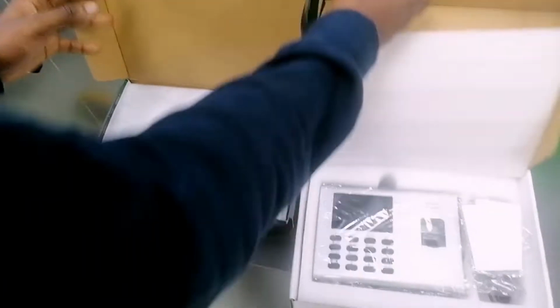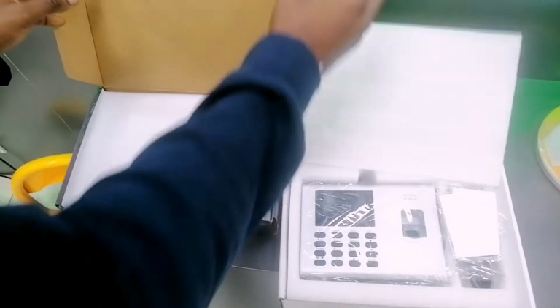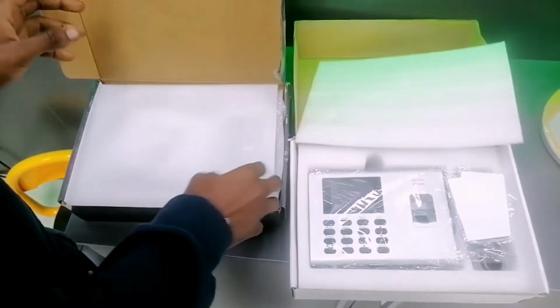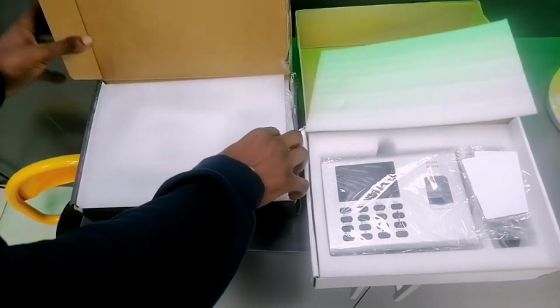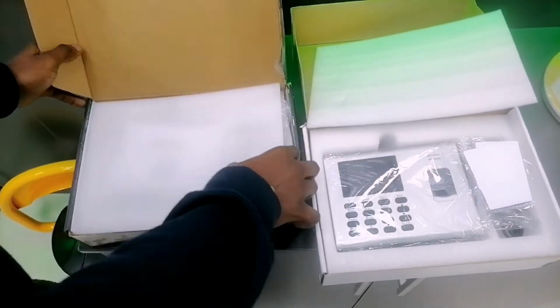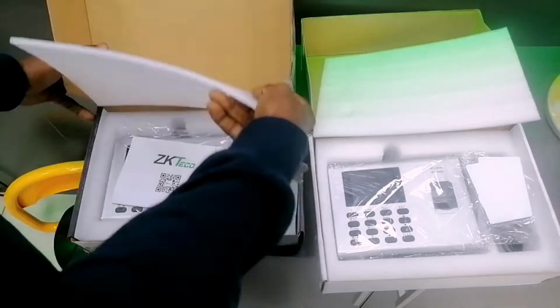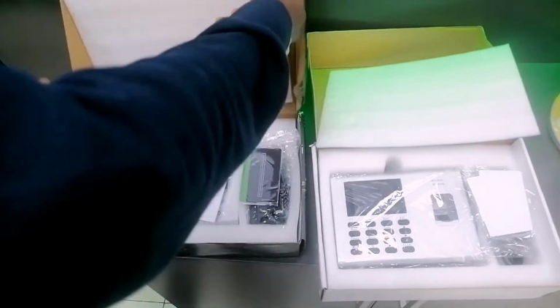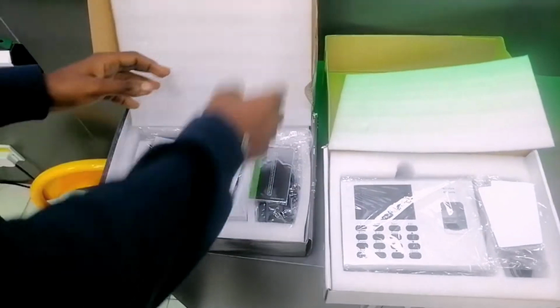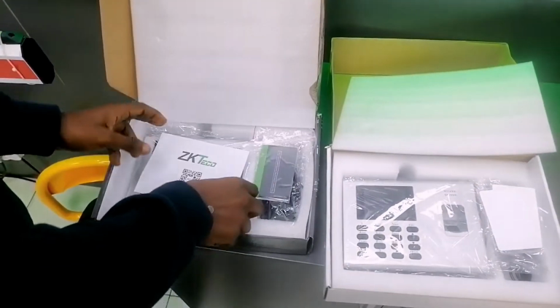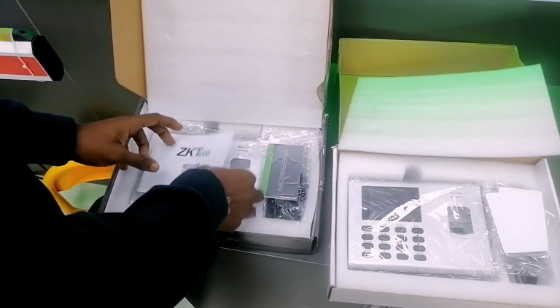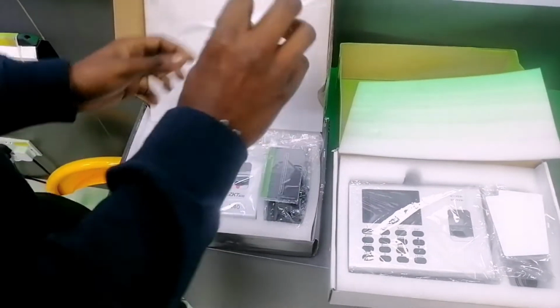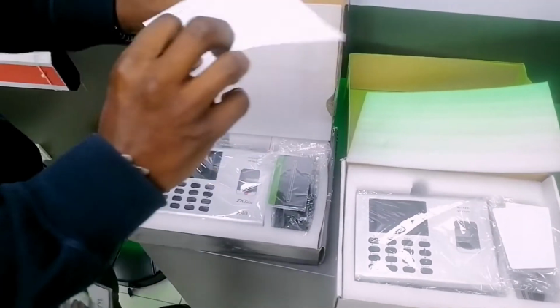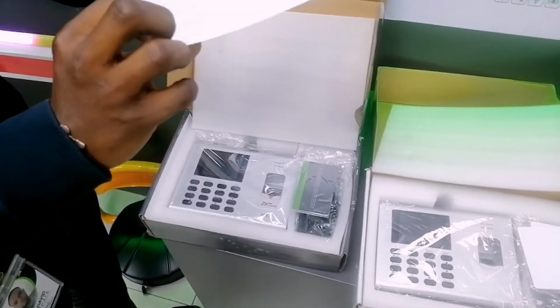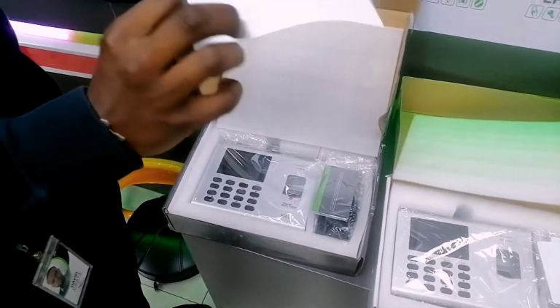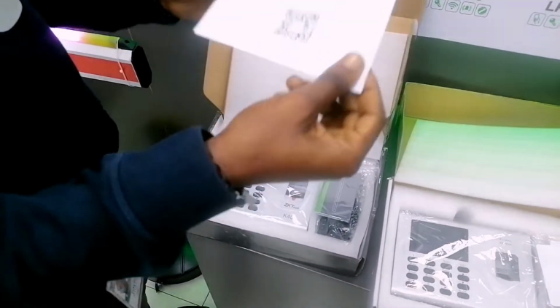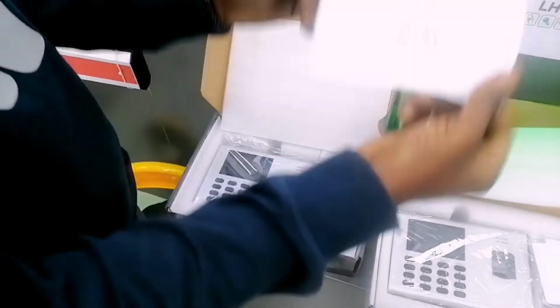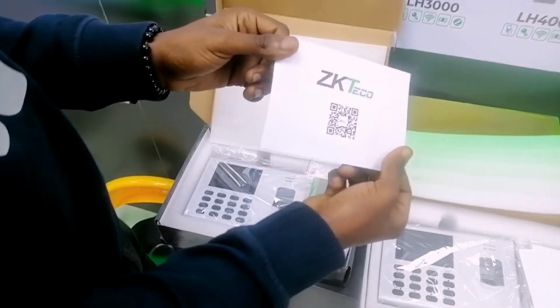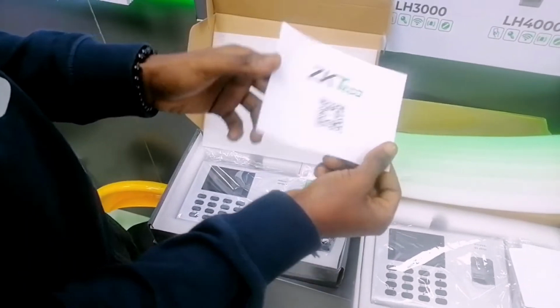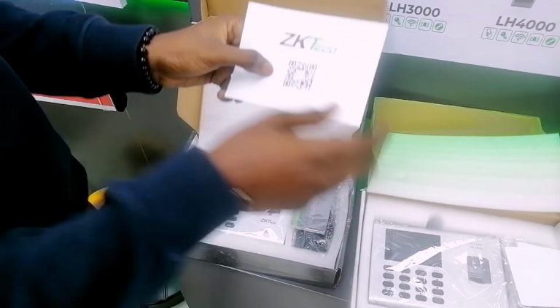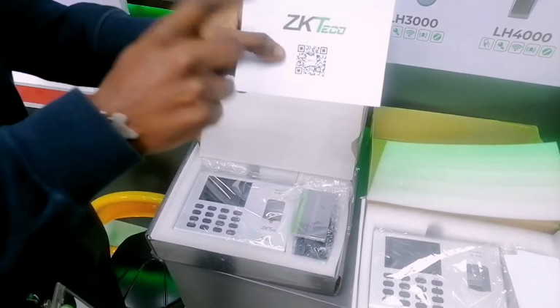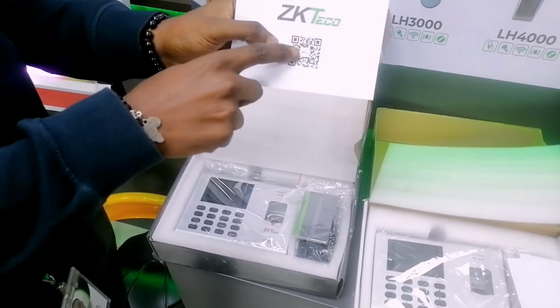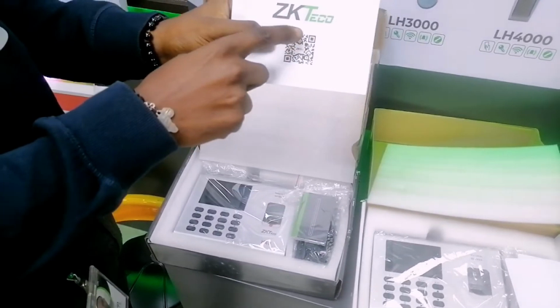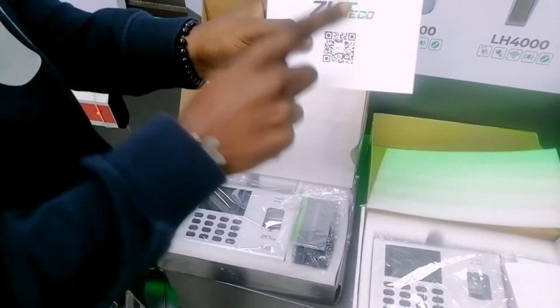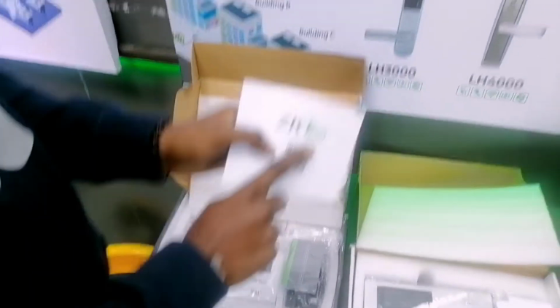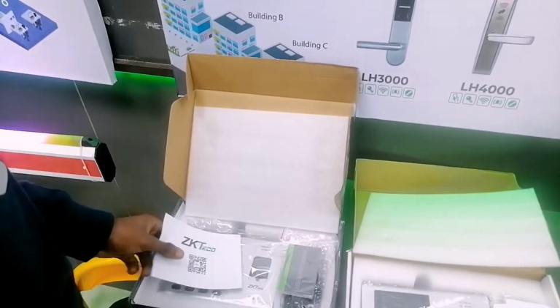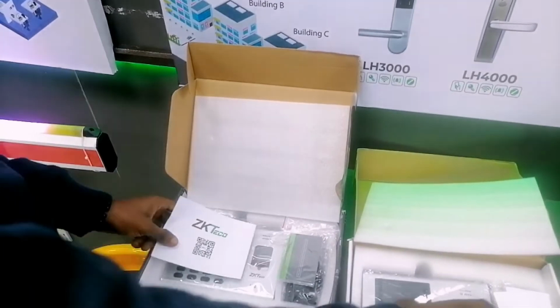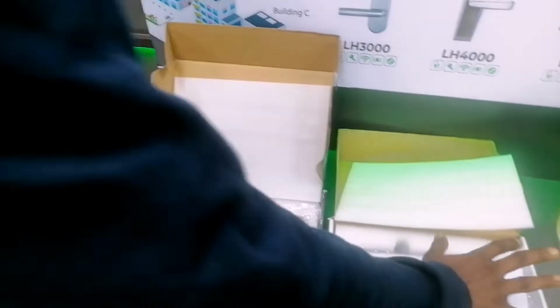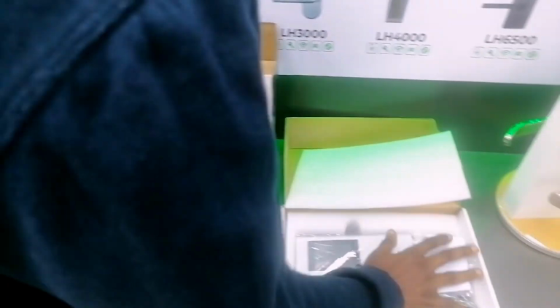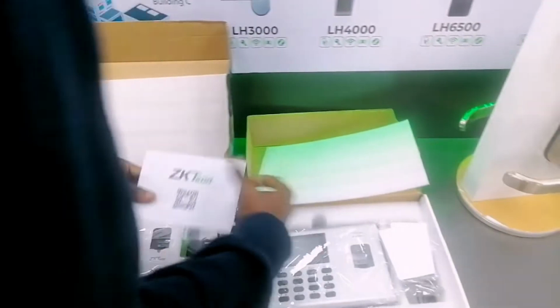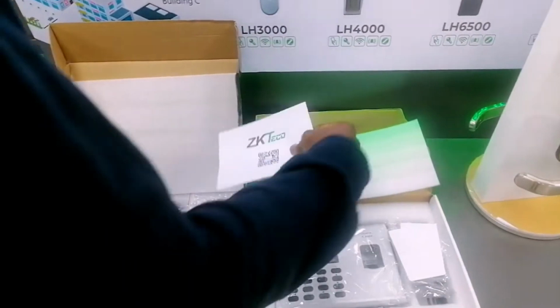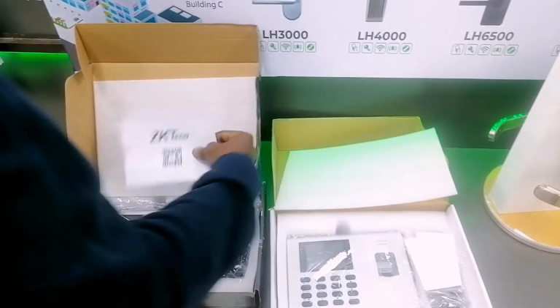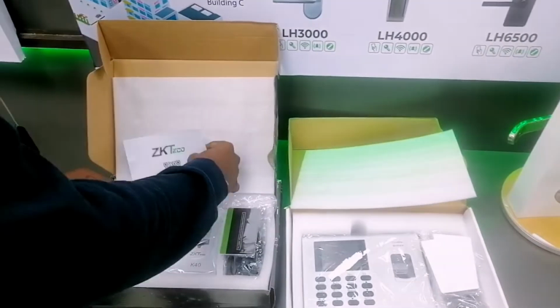First, on opening the original device you notice there is a ZKTeco technical packing list that has a QR code. The fake device does not have that.